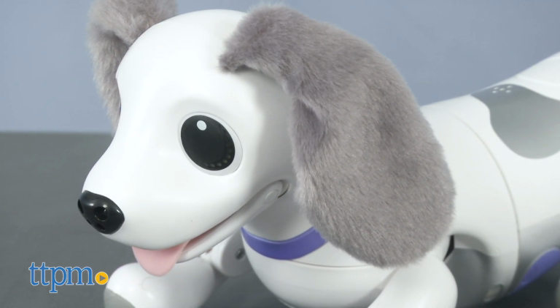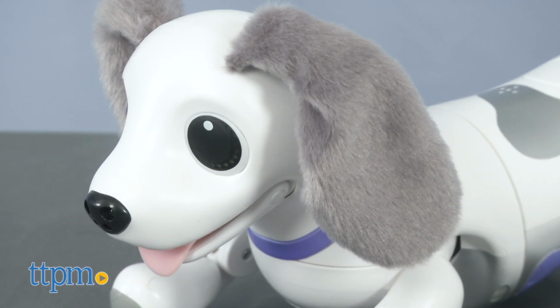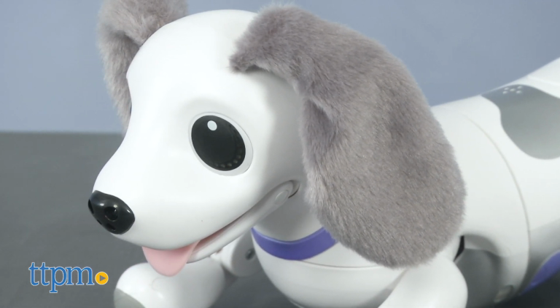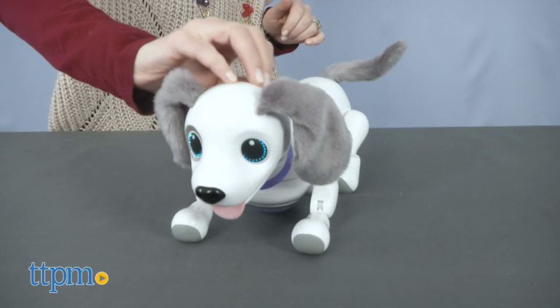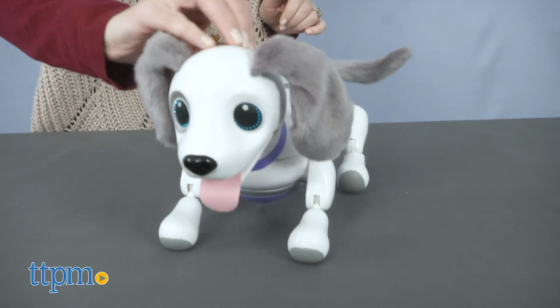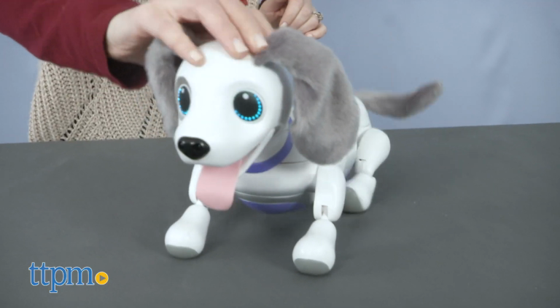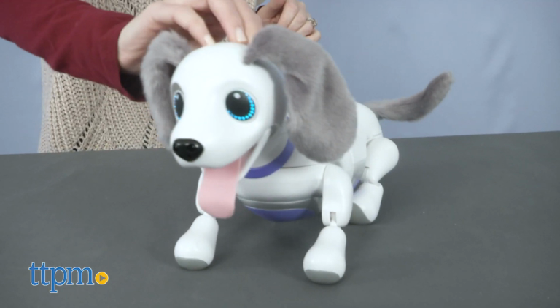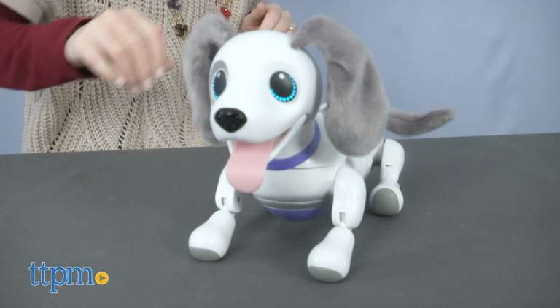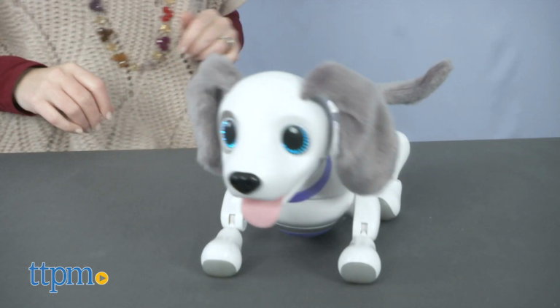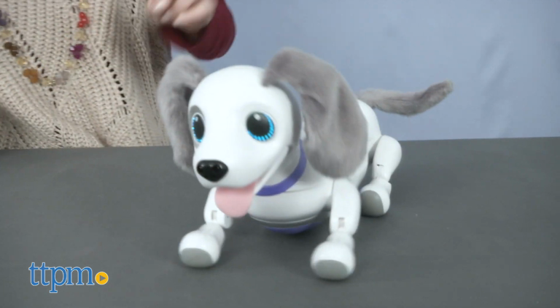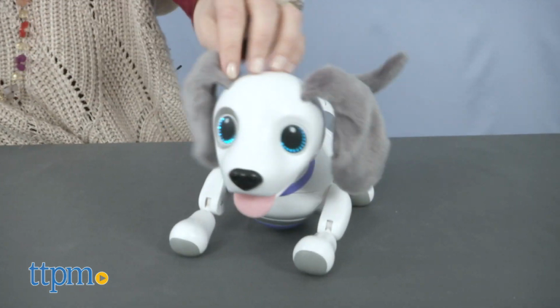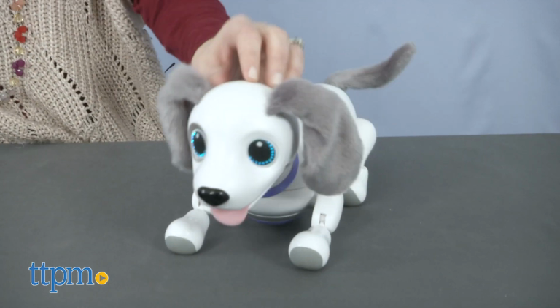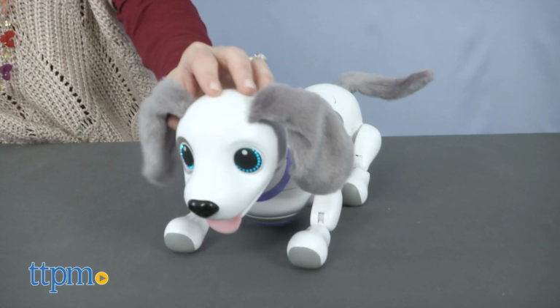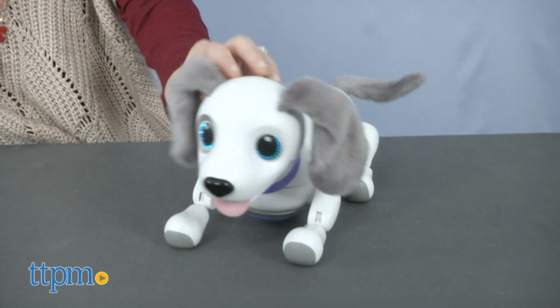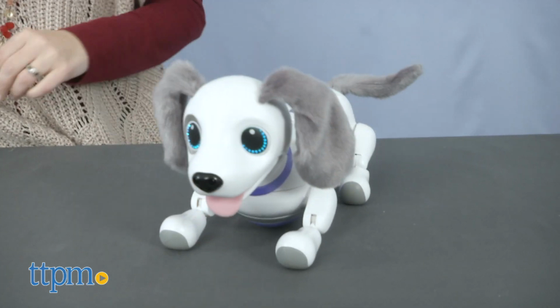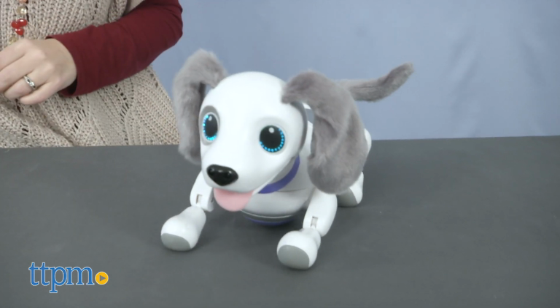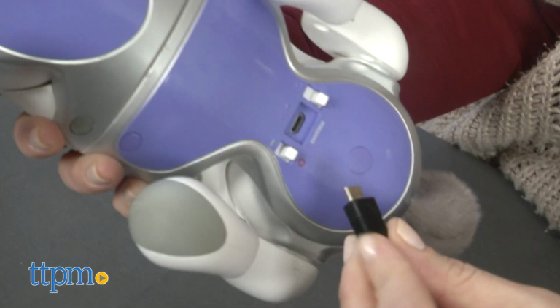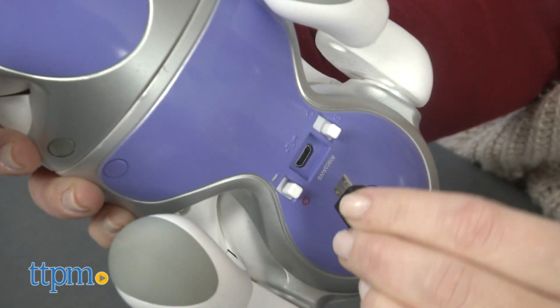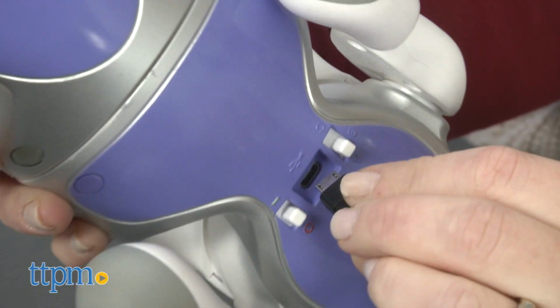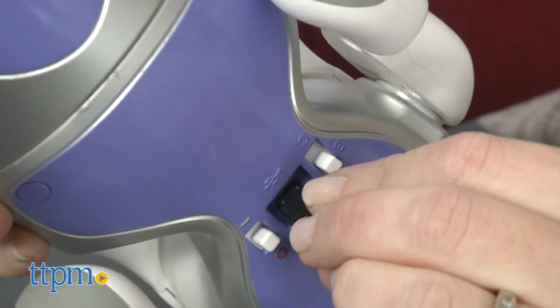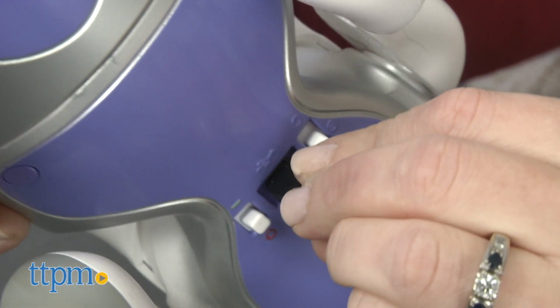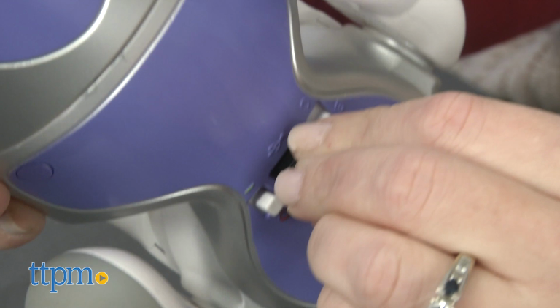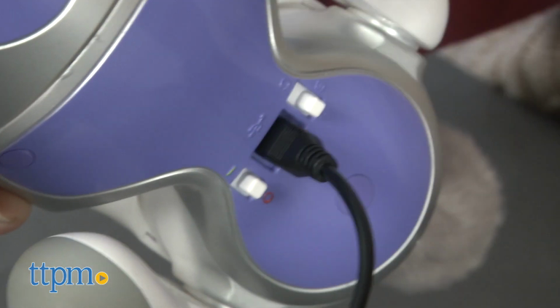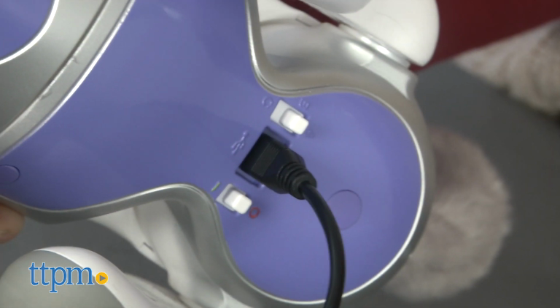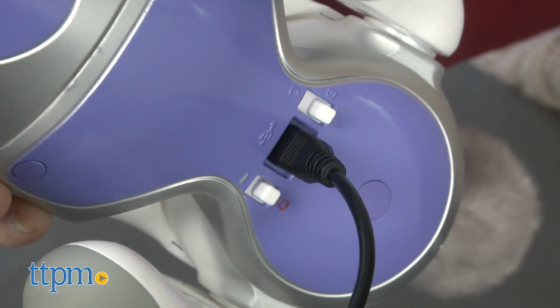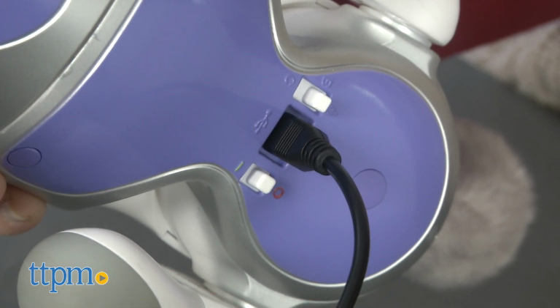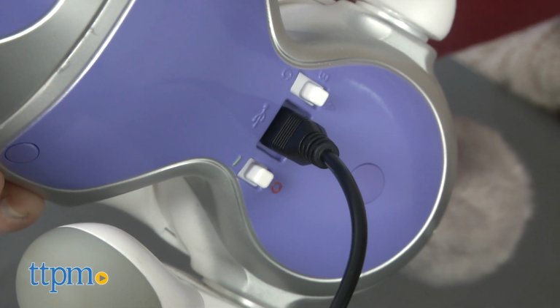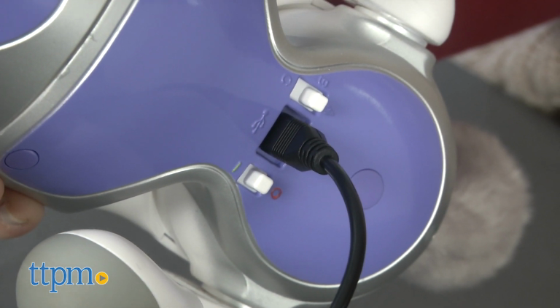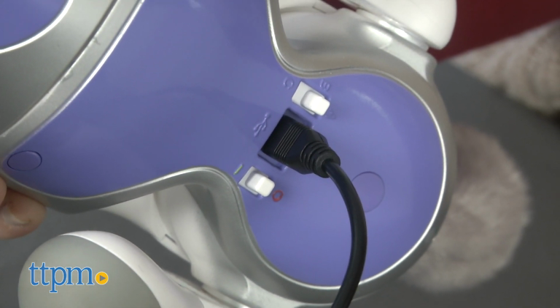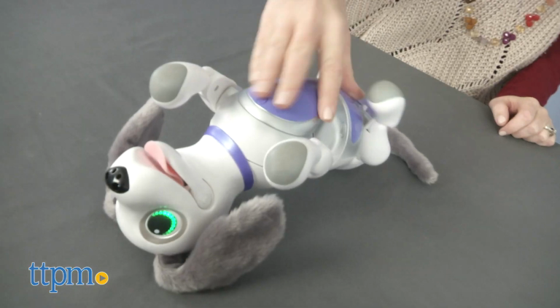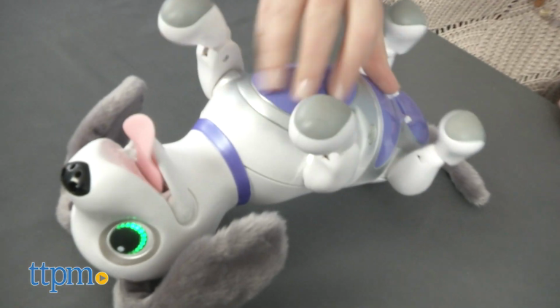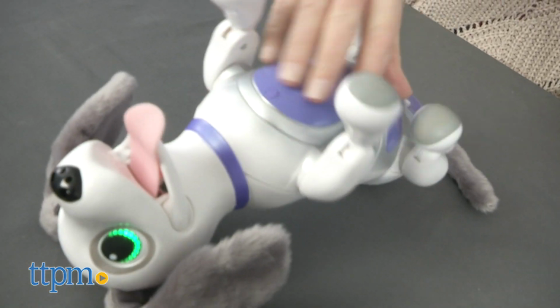It responds to sound and touch, and you can teach it to perform more than 25 tricks. It runs on a rechargeable battery and comes with a USB charging cable. It takes an hour to get a full charge, and from that you get 15 to 20 minutes of continuous play.